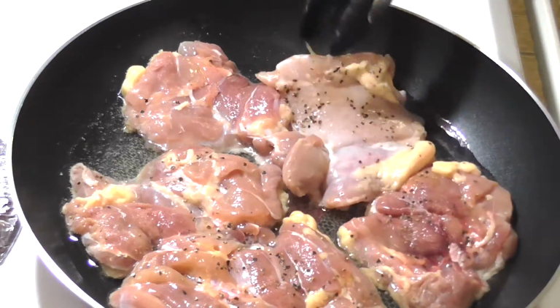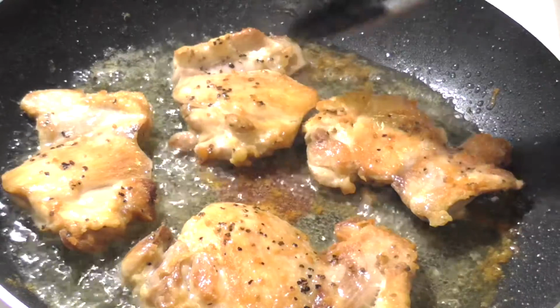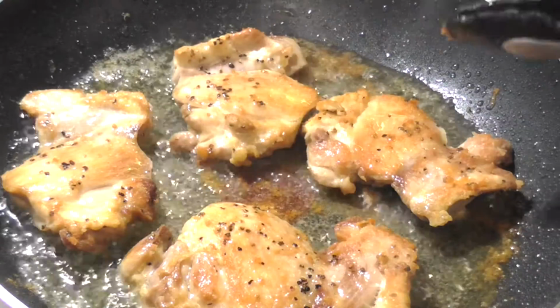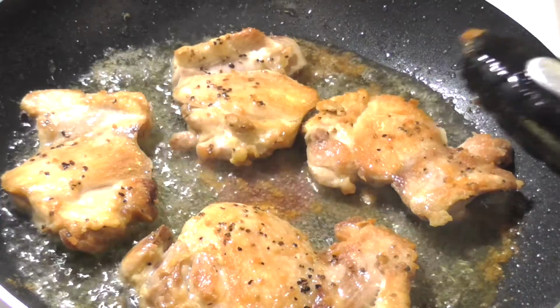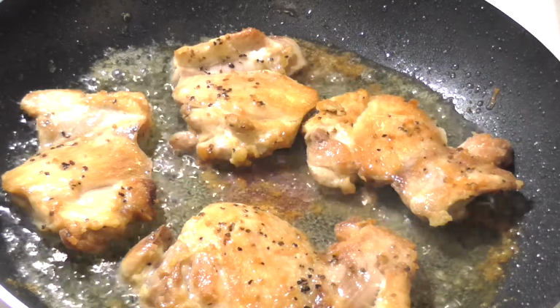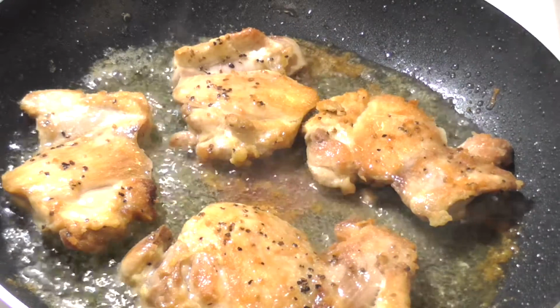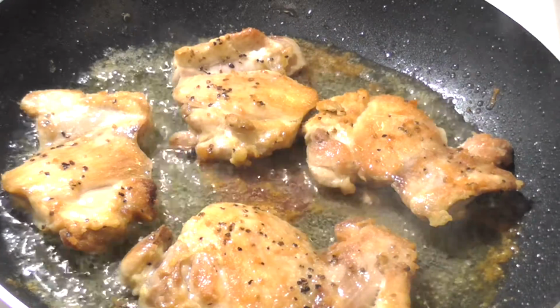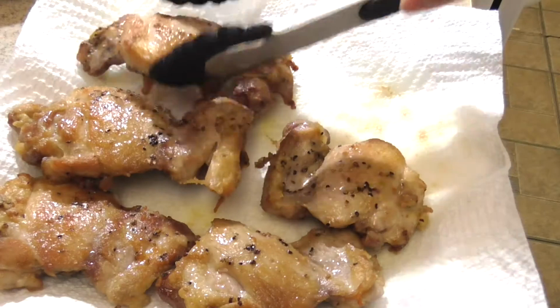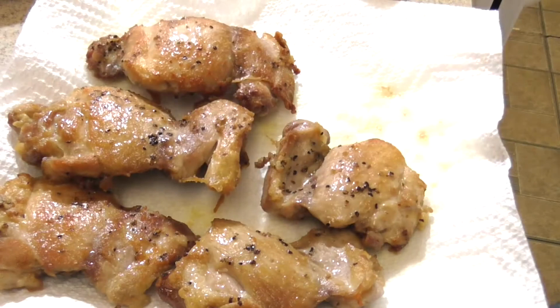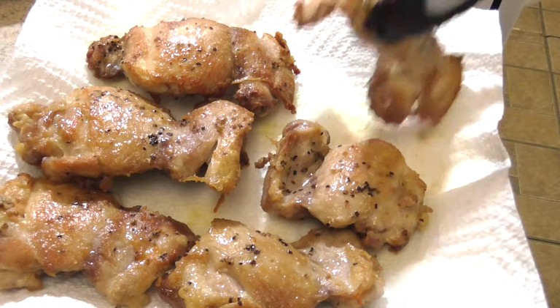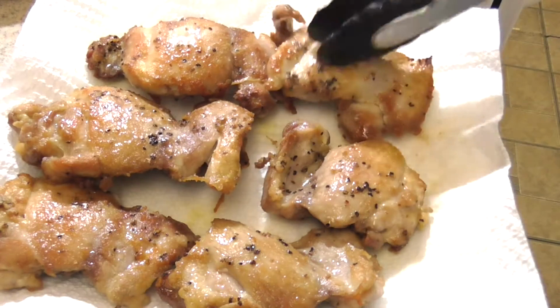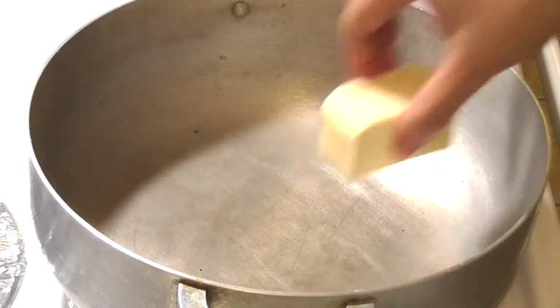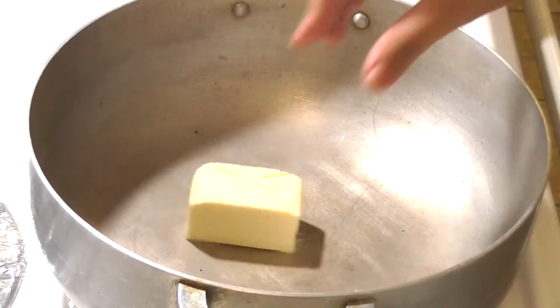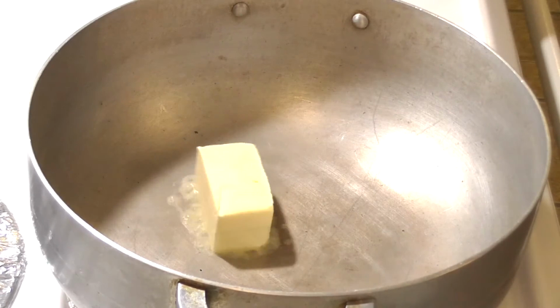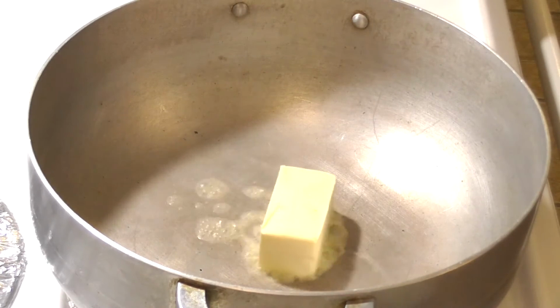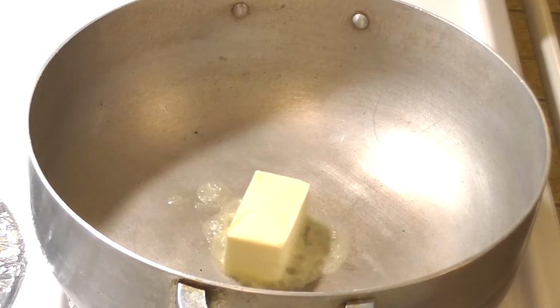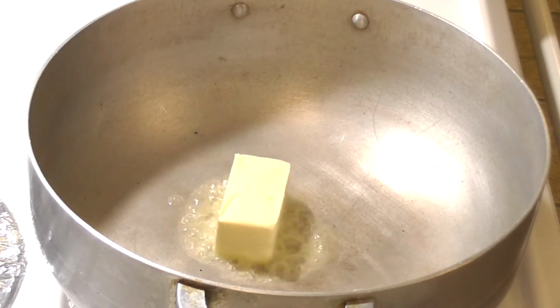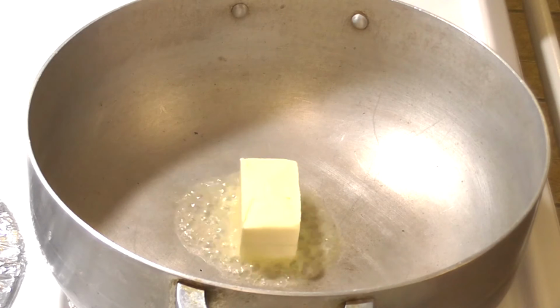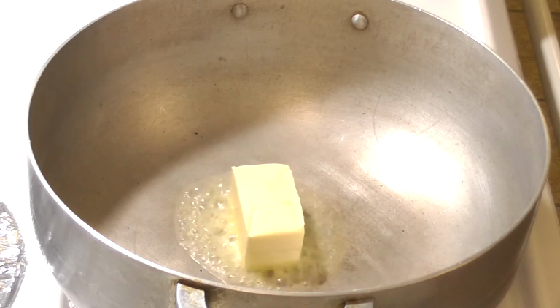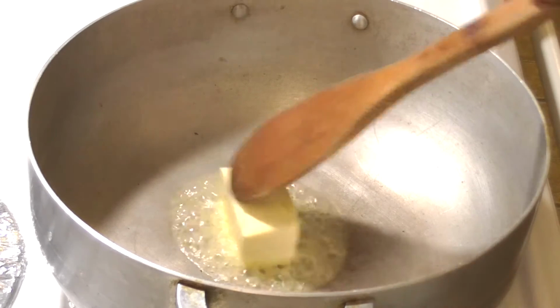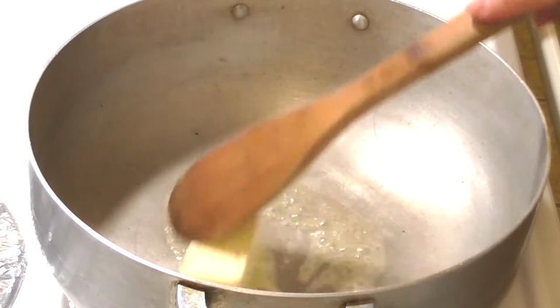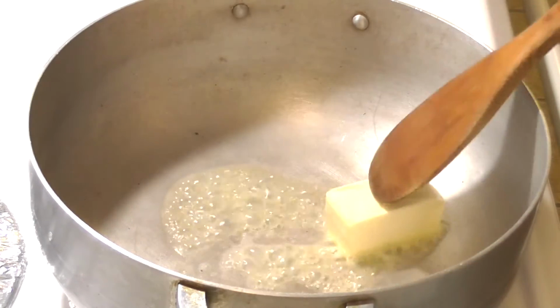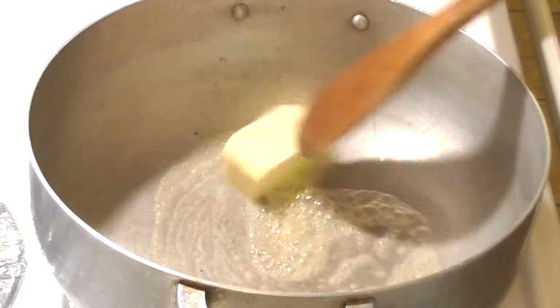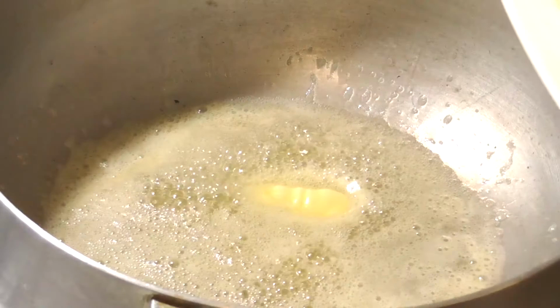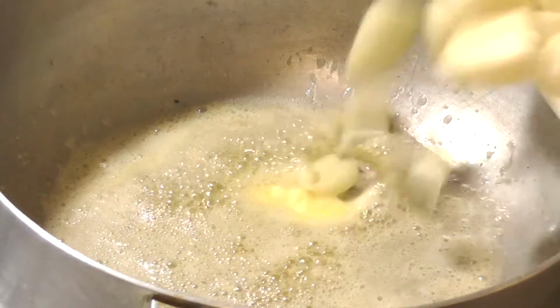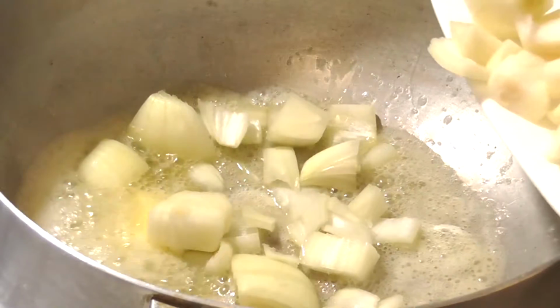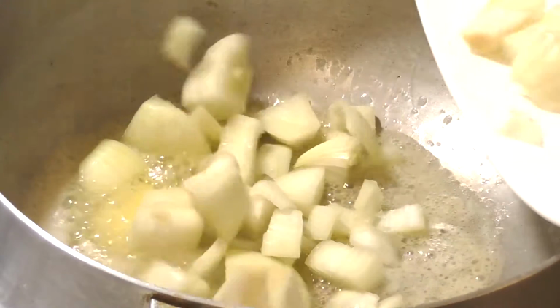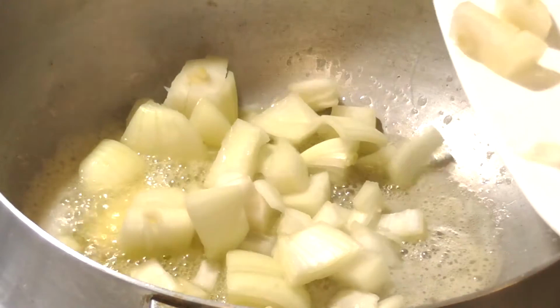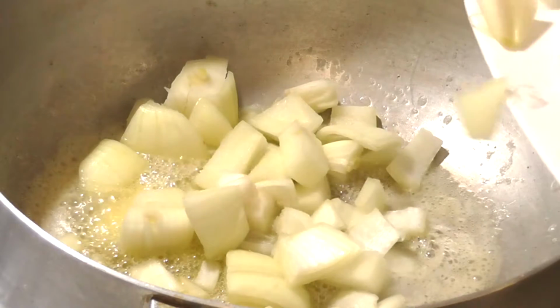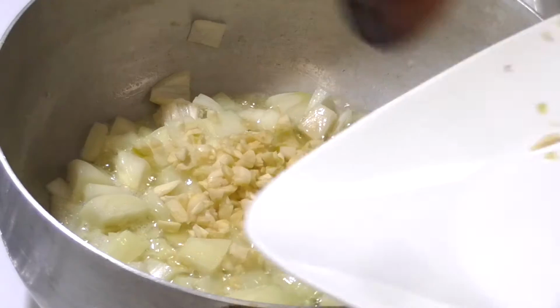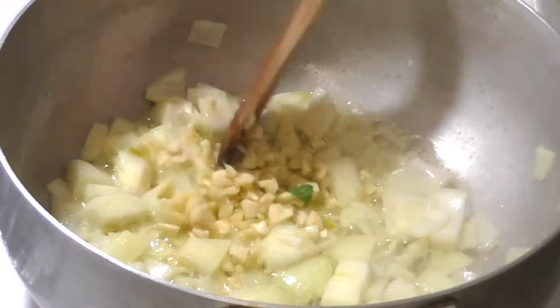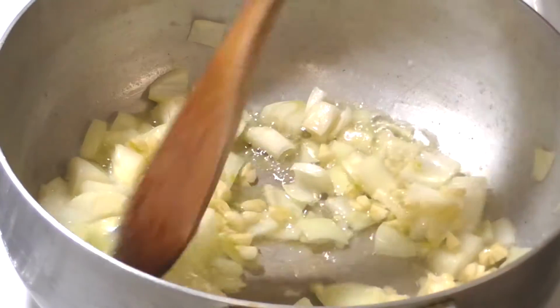Transfer the chicken to a plate and set aside. Then melt your butter in another pan over medium heat and saute your onions and garlic for about a minute.